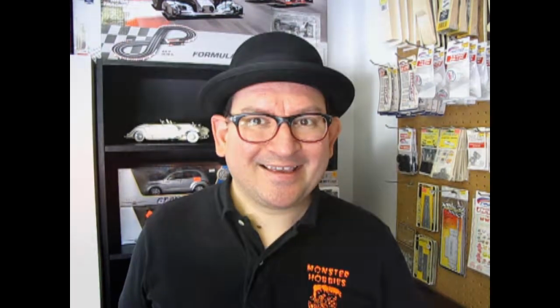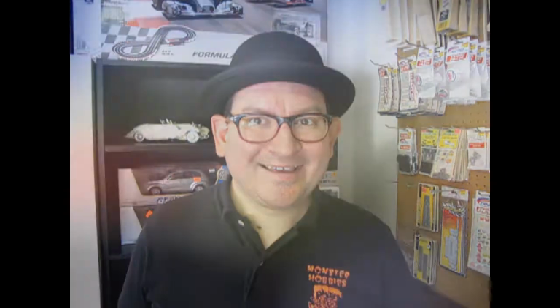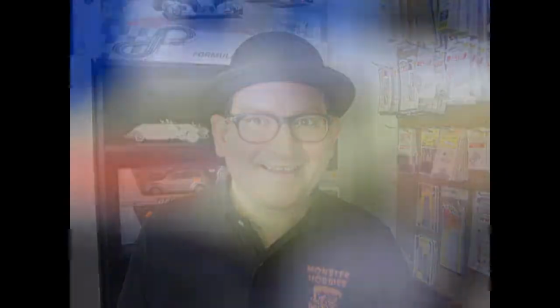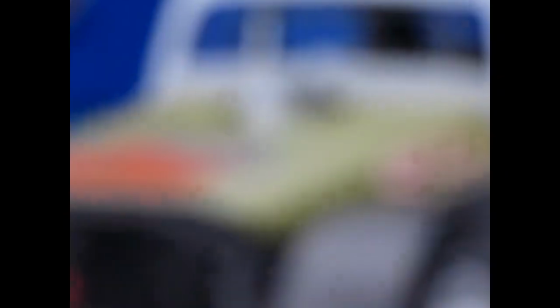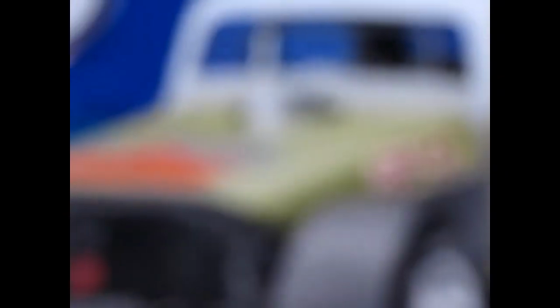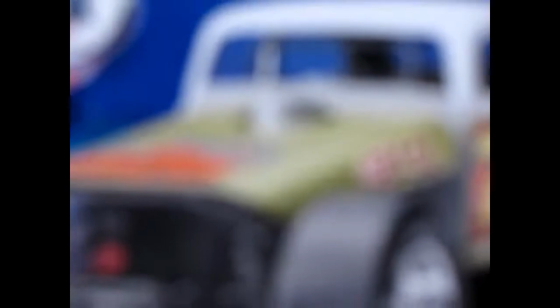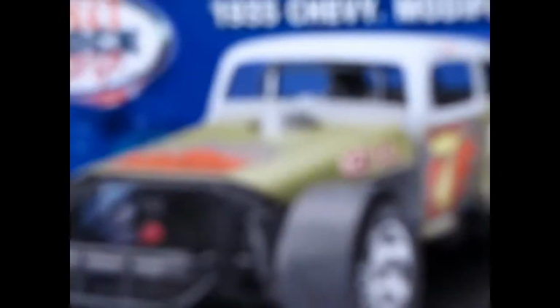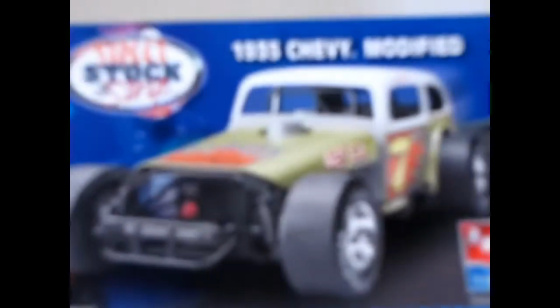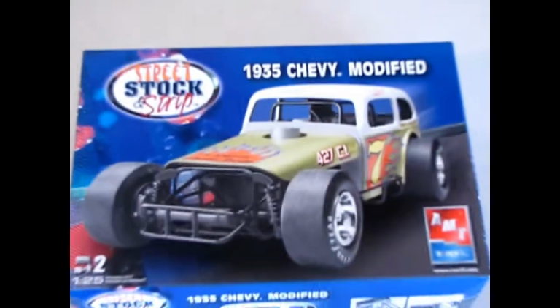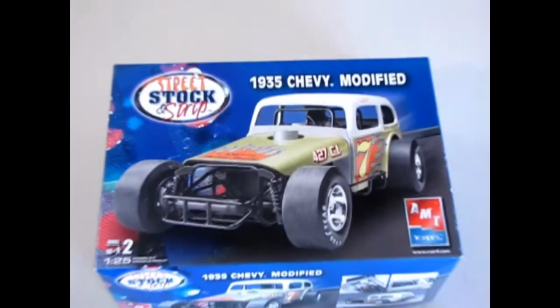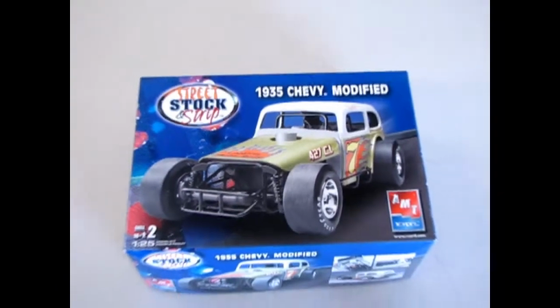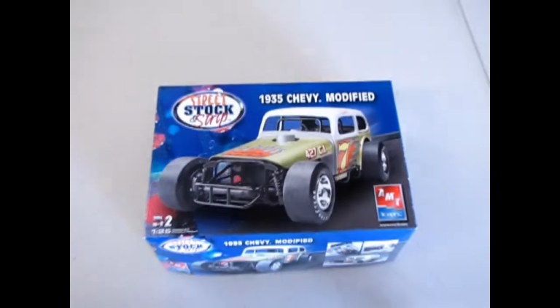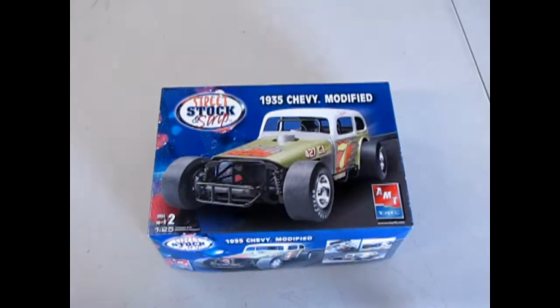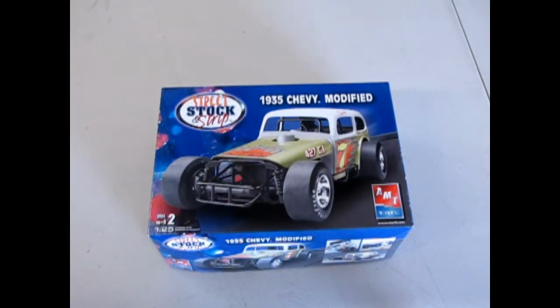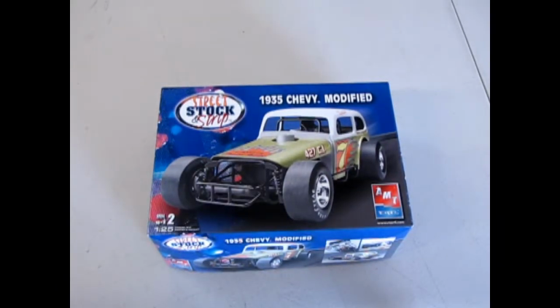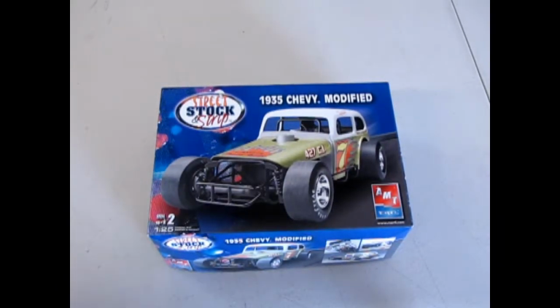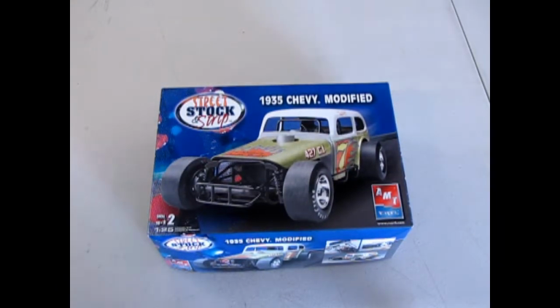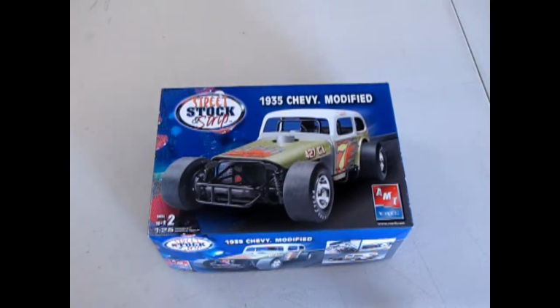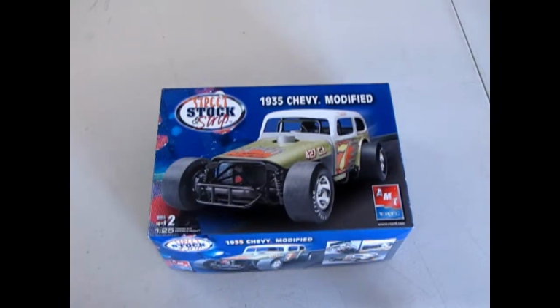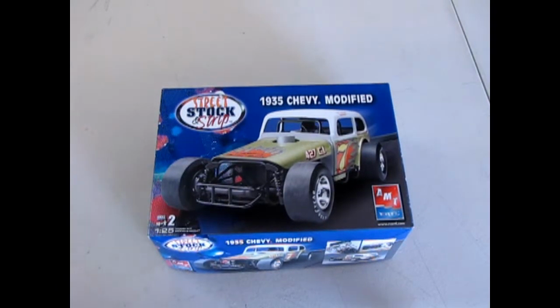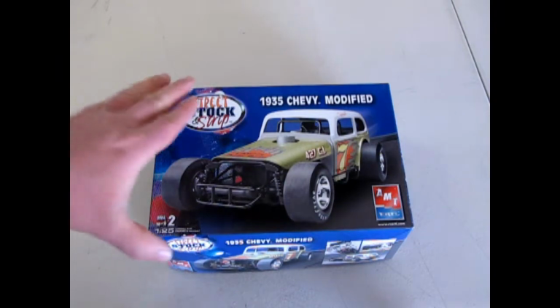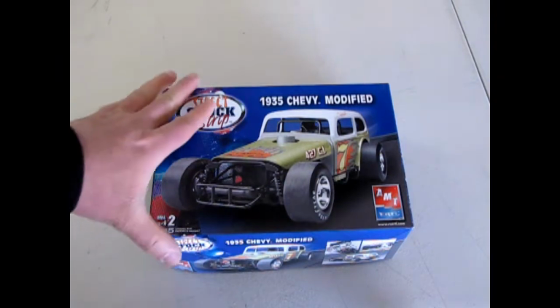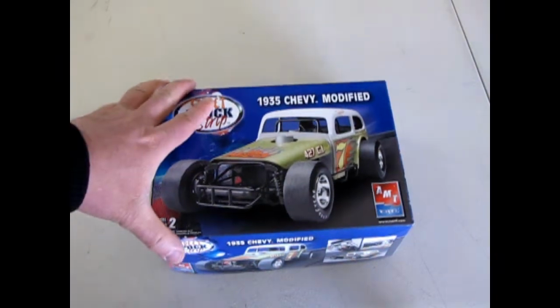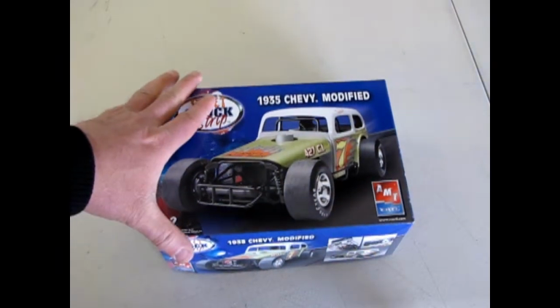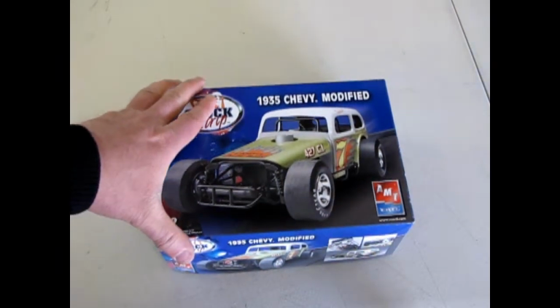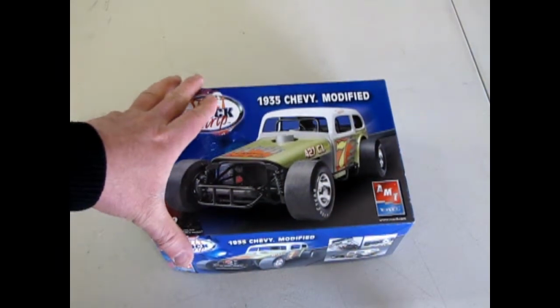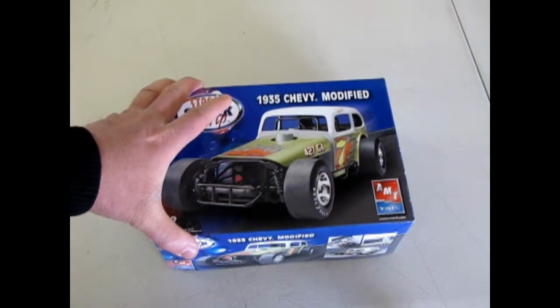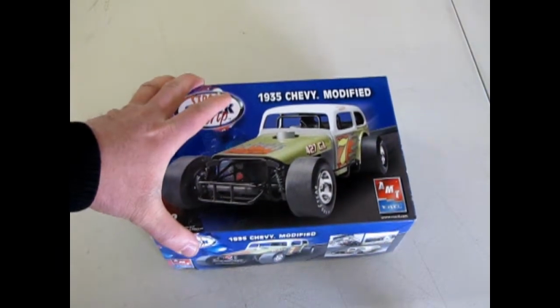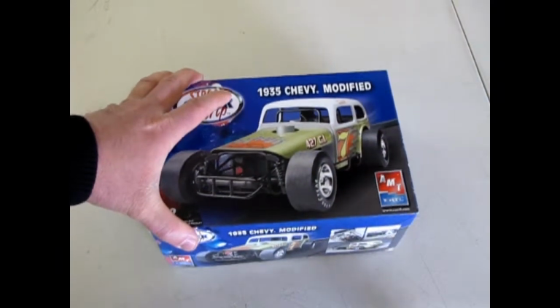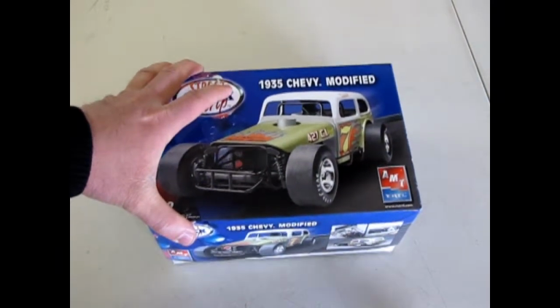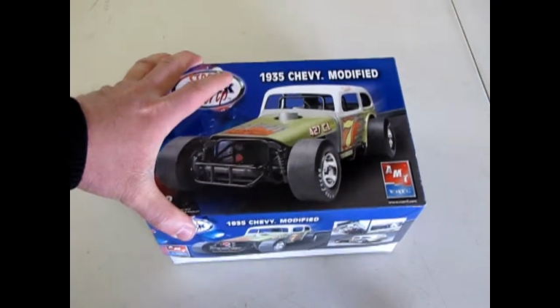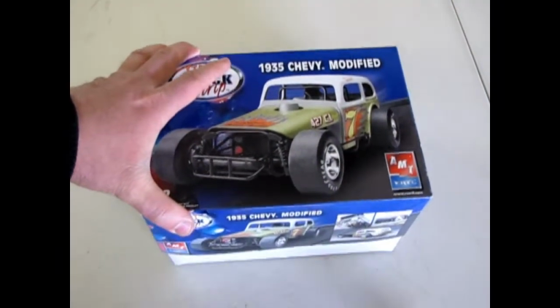Welcome back to the track as we check out the 1935 Chevy modified. Now let's take a look at what's in the box.